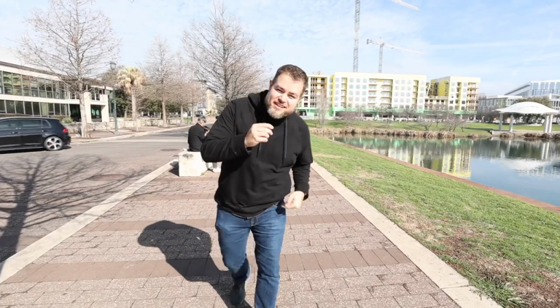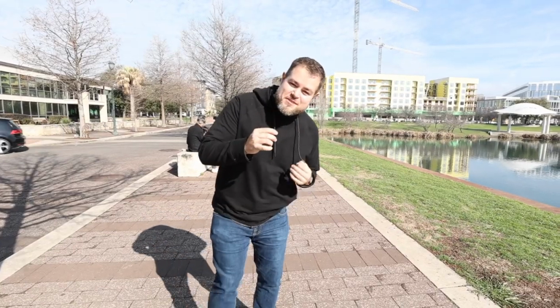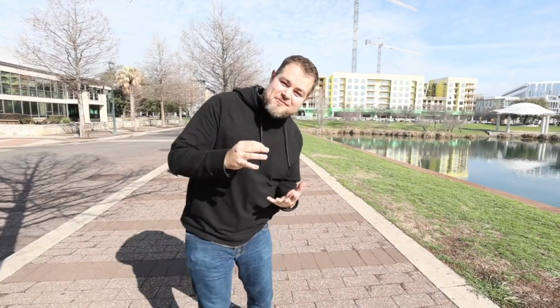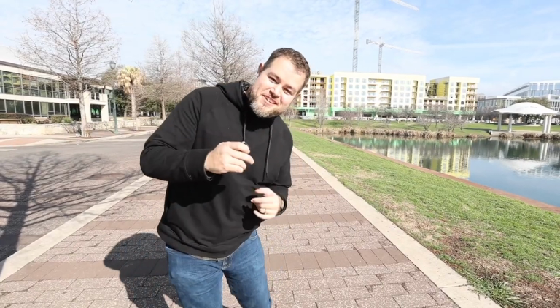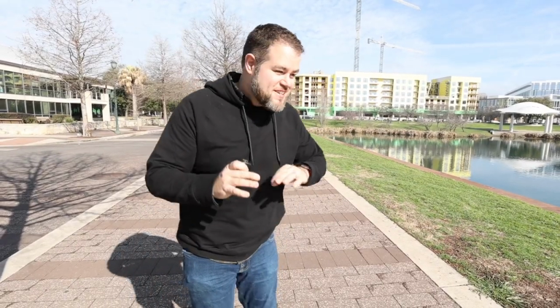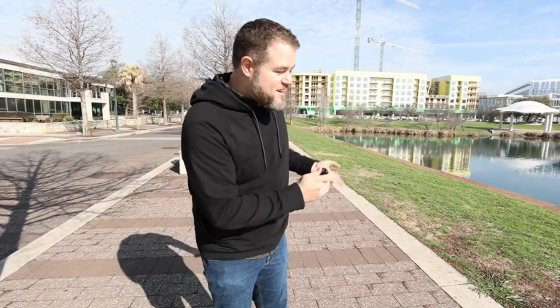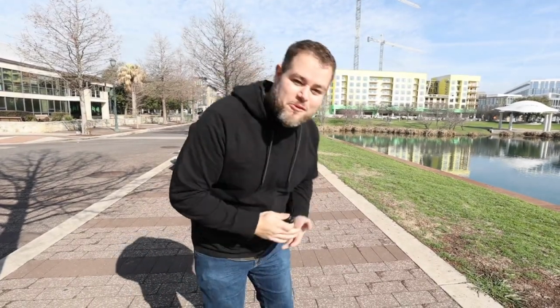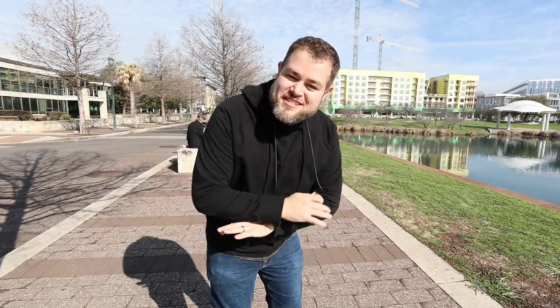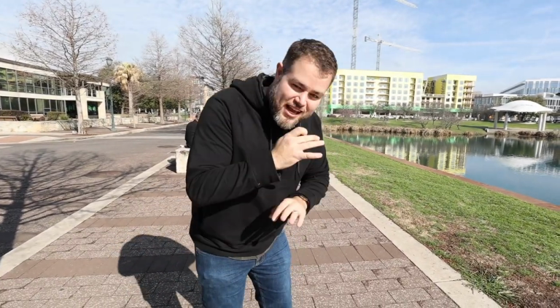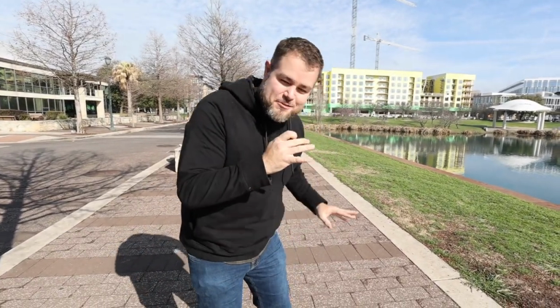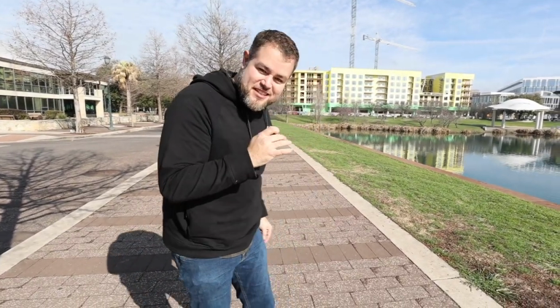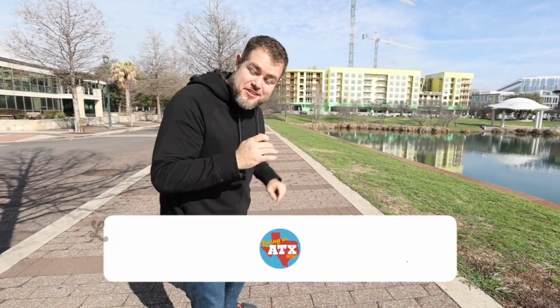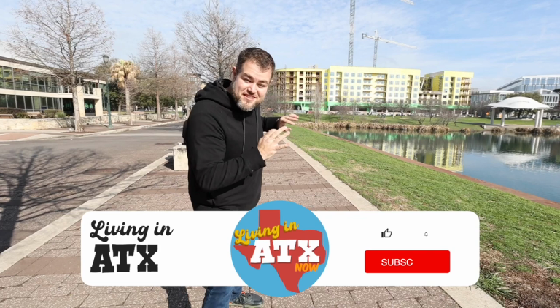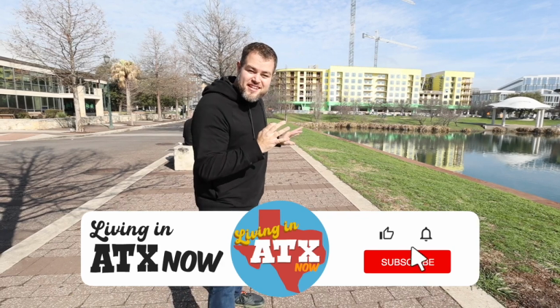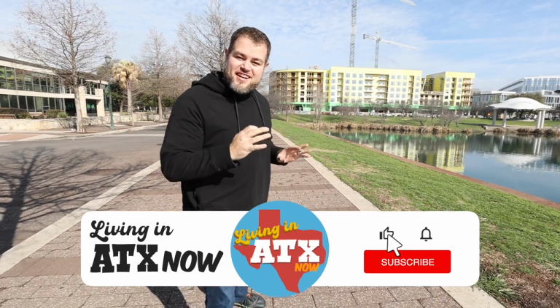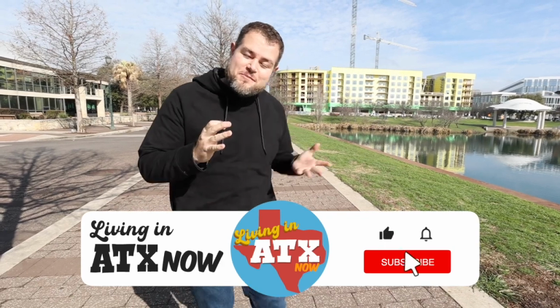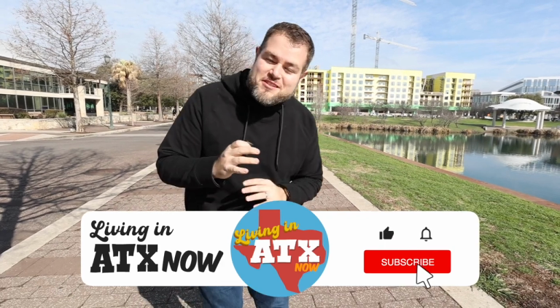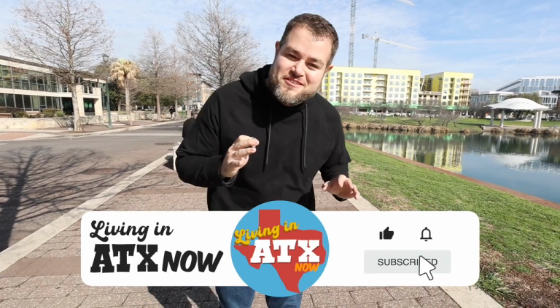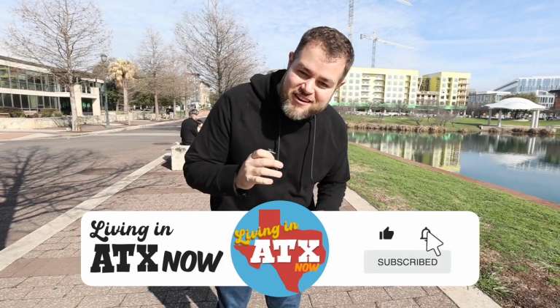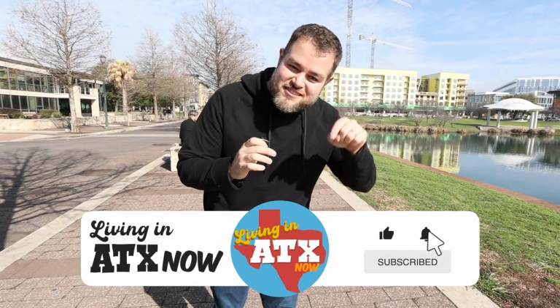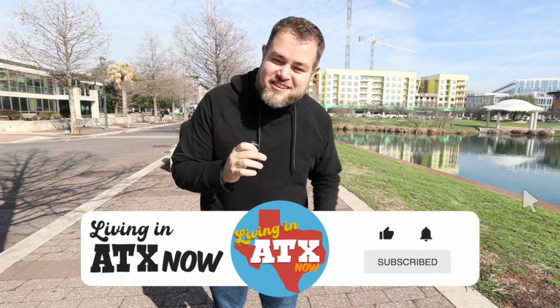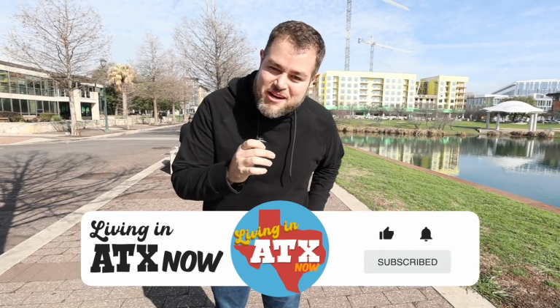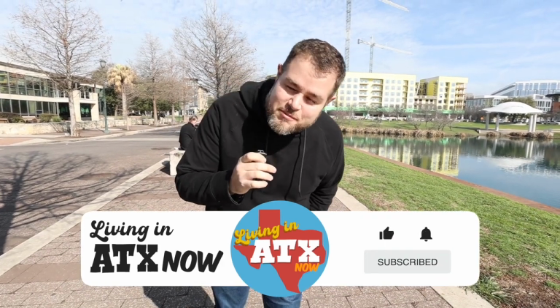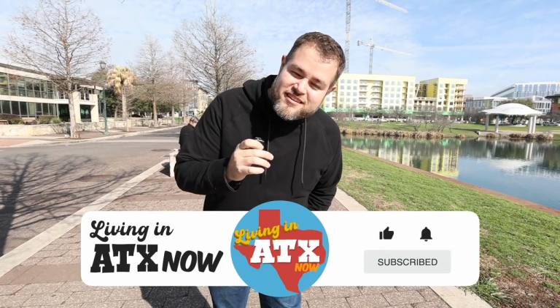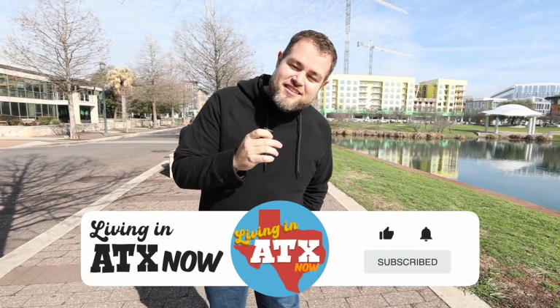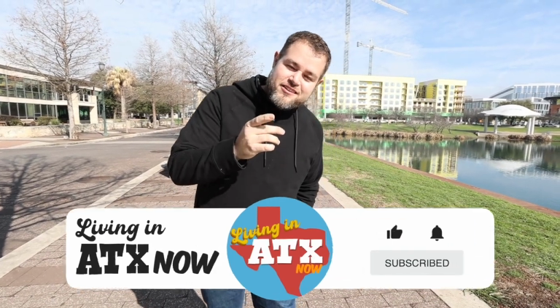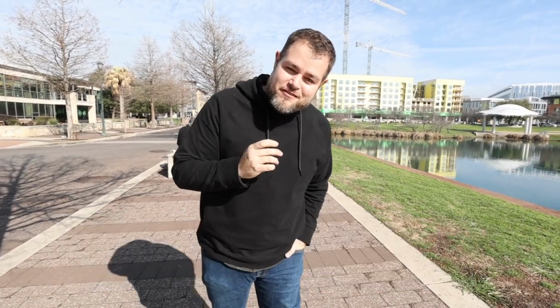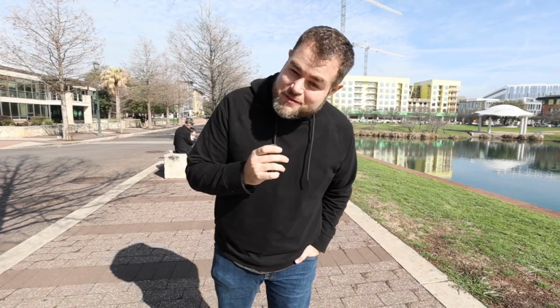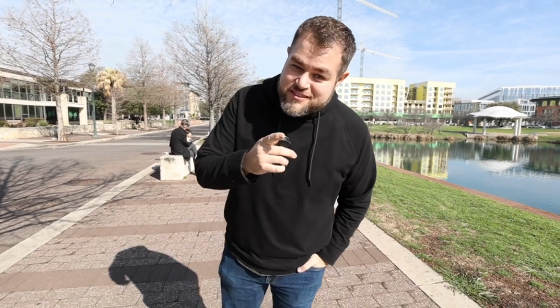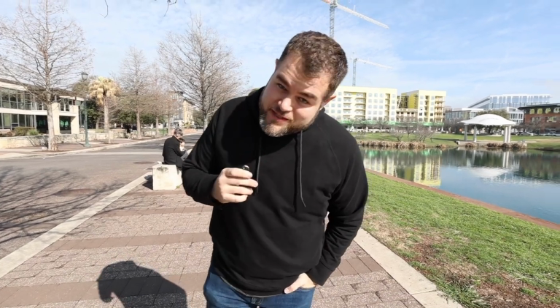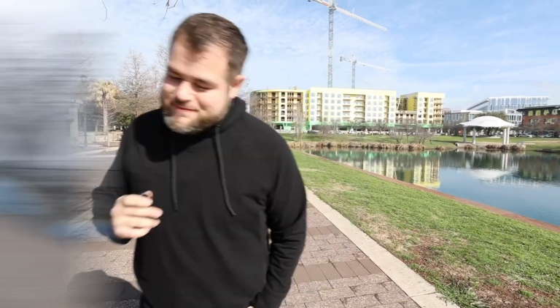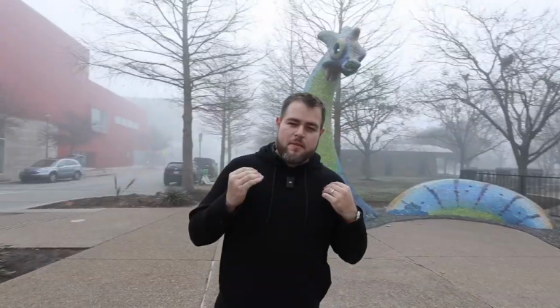Have you really not subscribed yet? We're getting out here dealing with all these adverse weather conditions so you can see and learn about all these places around Austin. Get down there, hit subscribe, click the bell — you get notified when our videos come out, and you don't want to miss them.